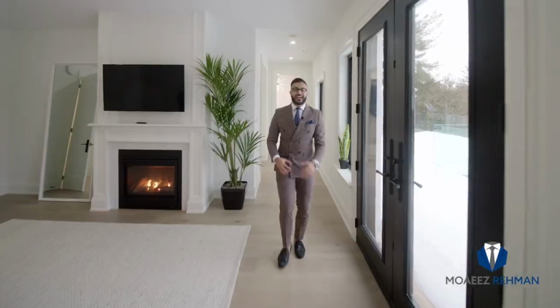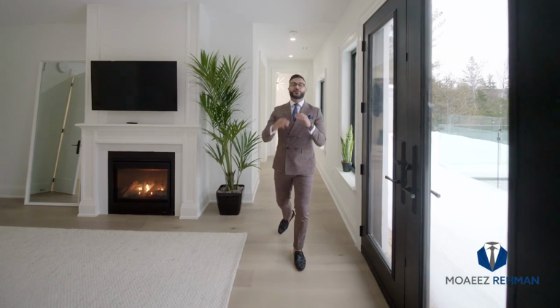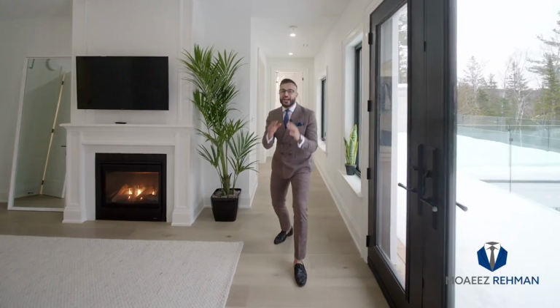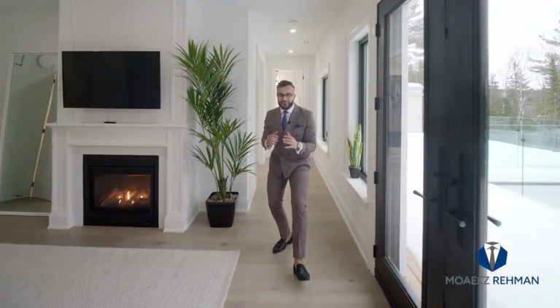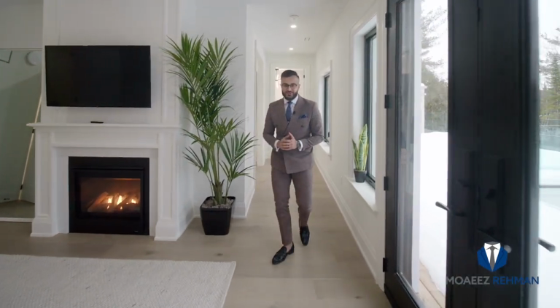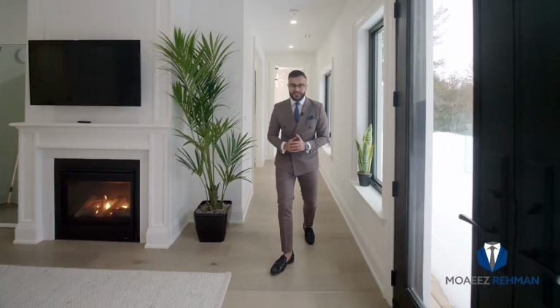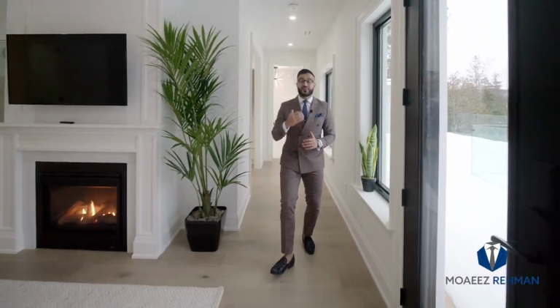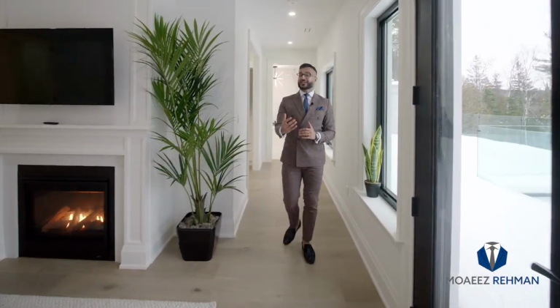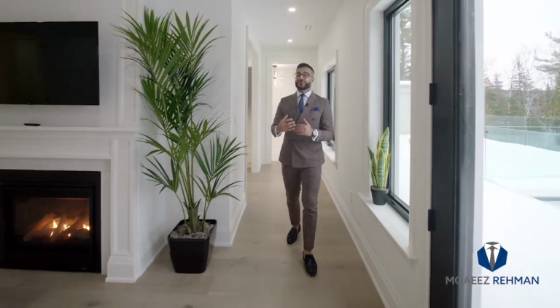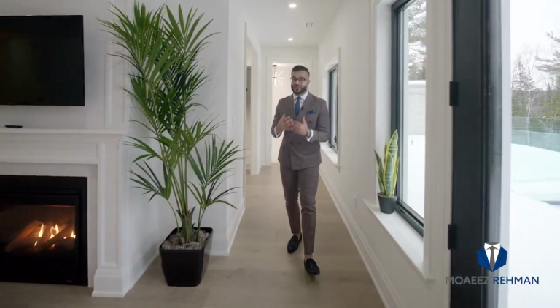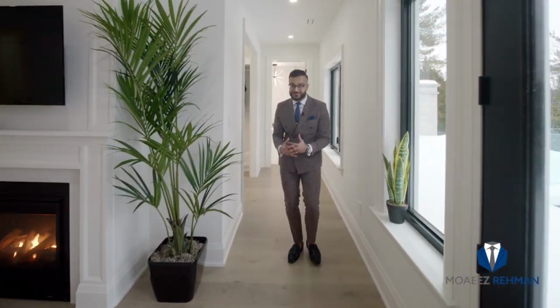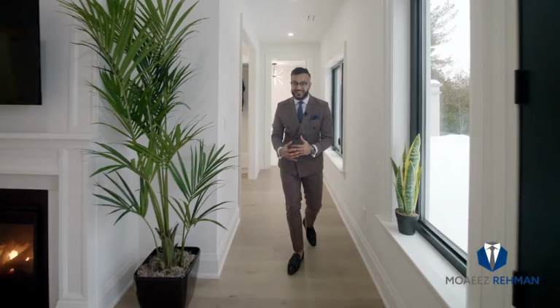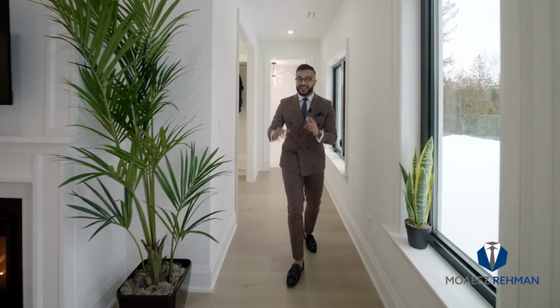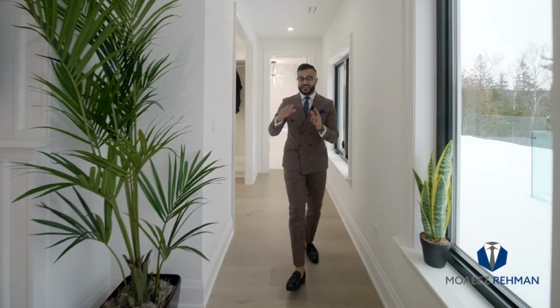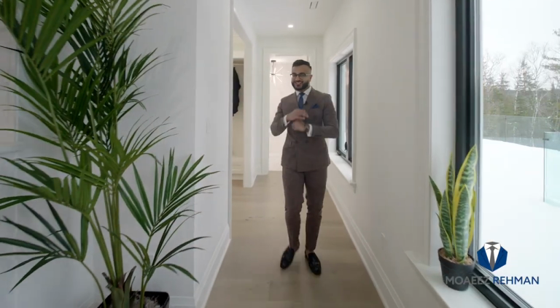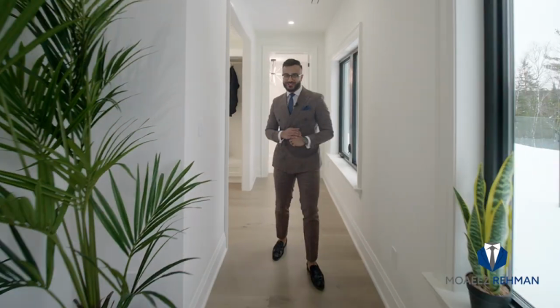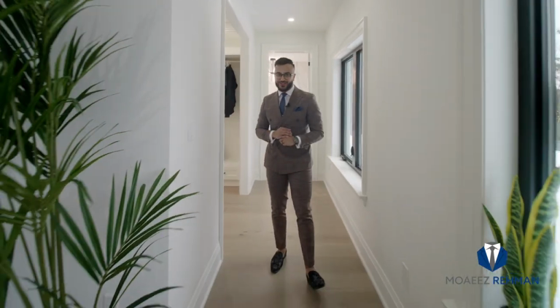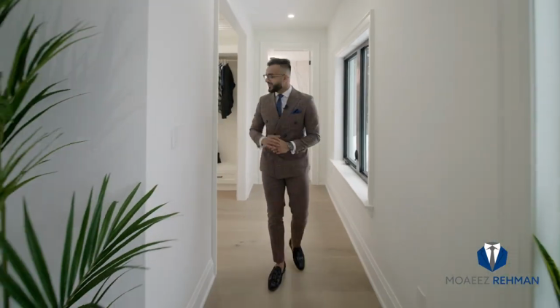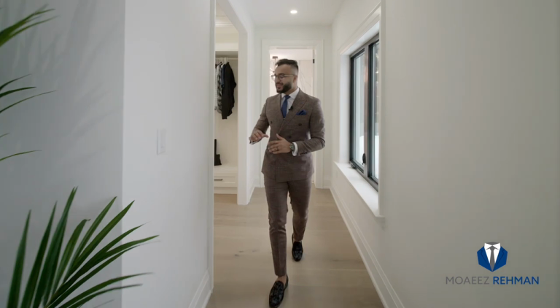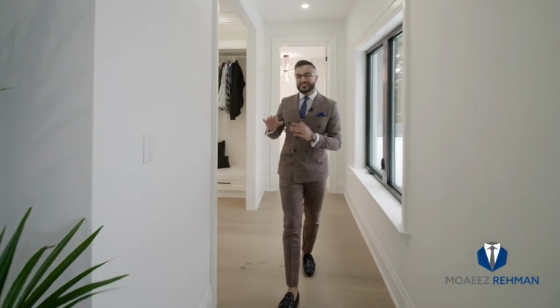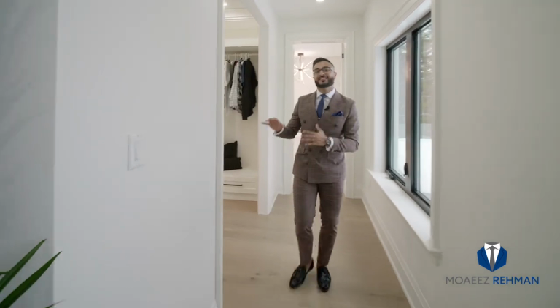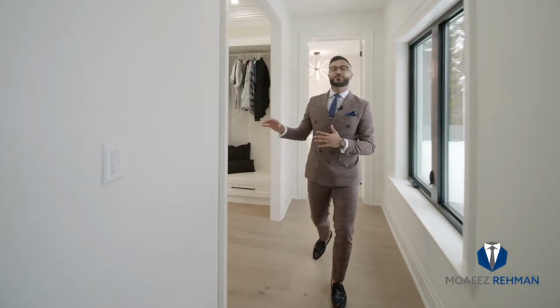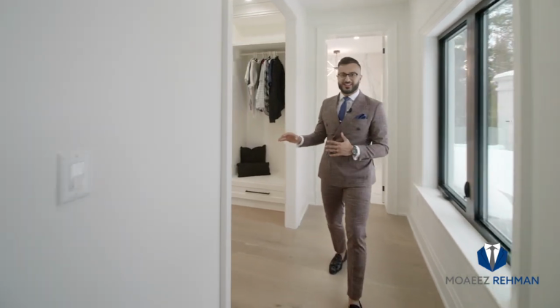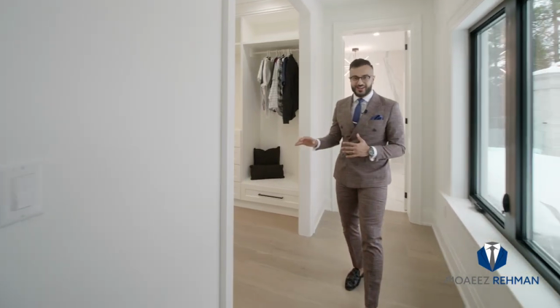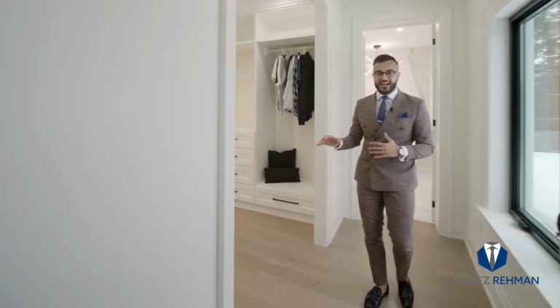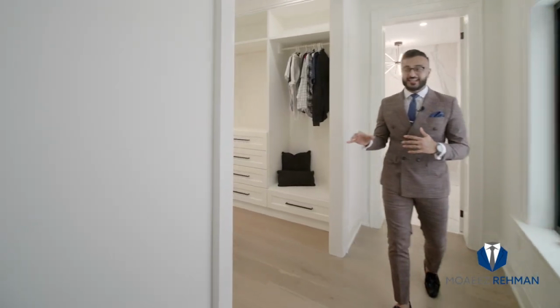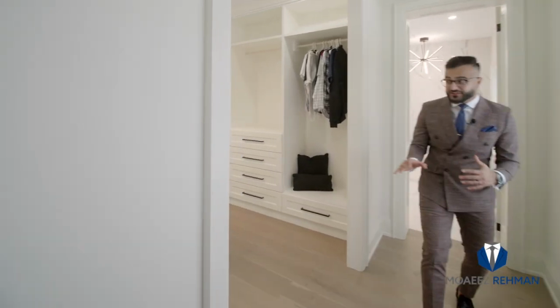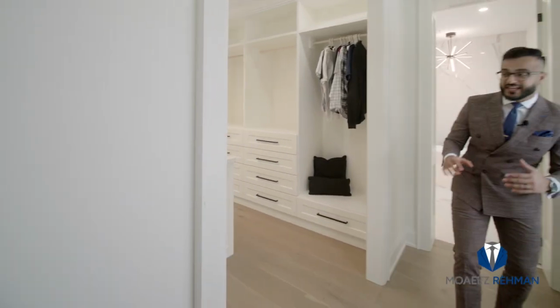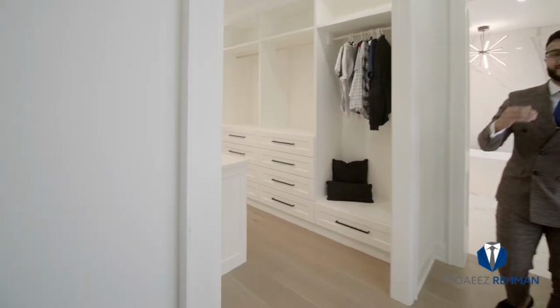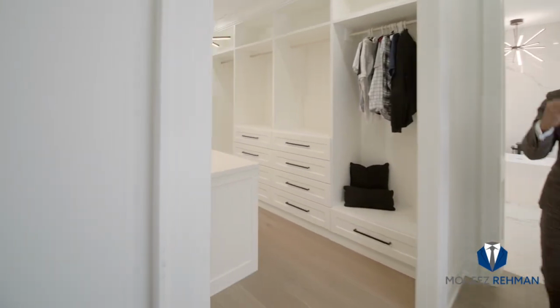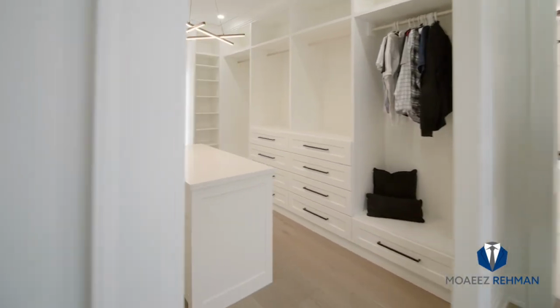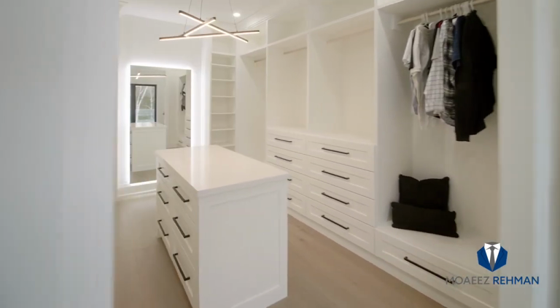If you ever find yourself fighting over closet space, we've got a solution for you. This custom walk-in closet has enough space for both of you.